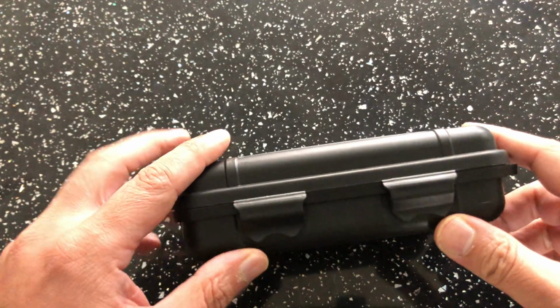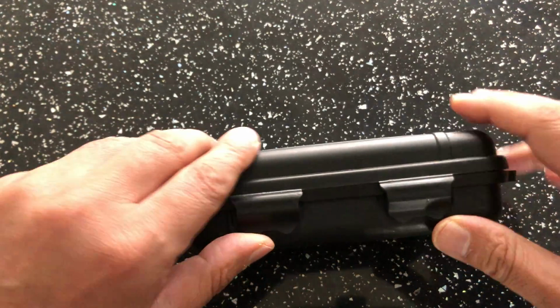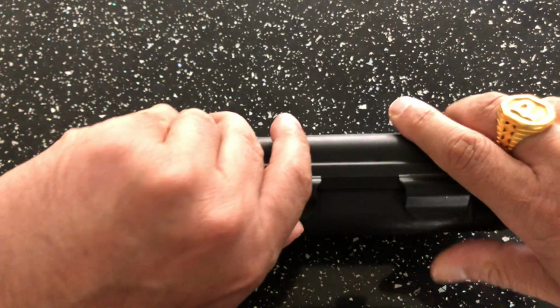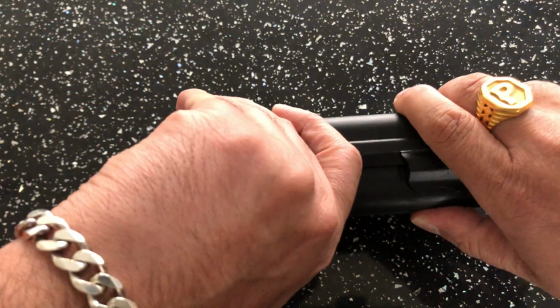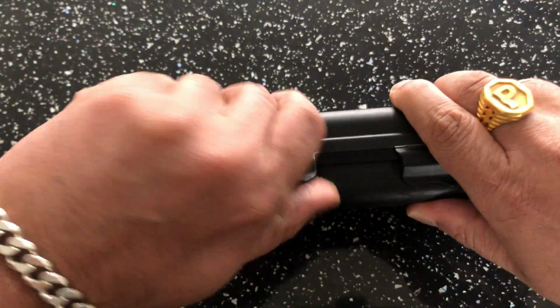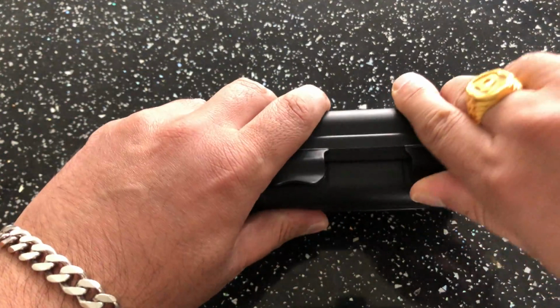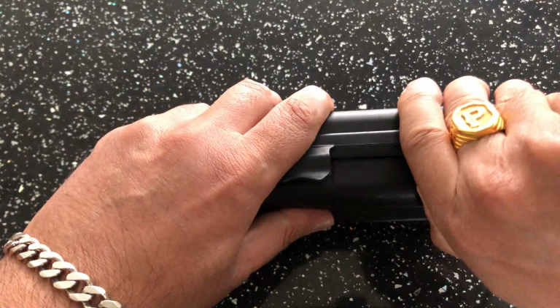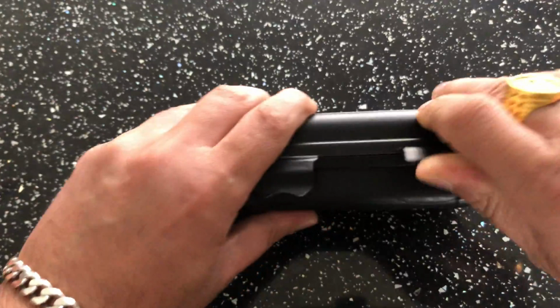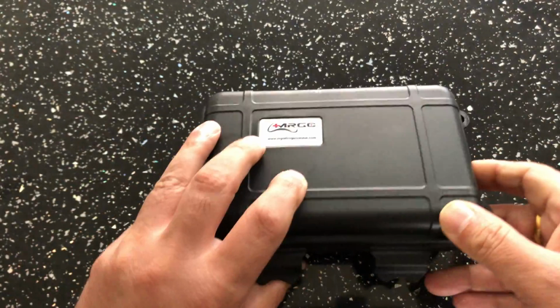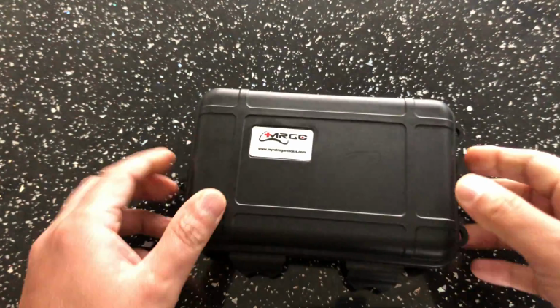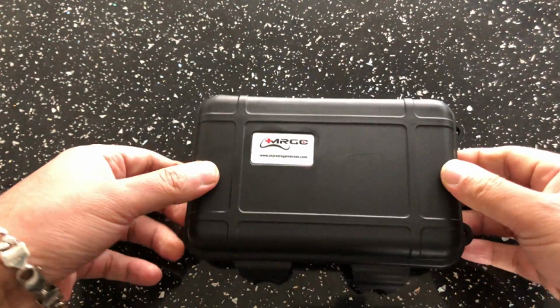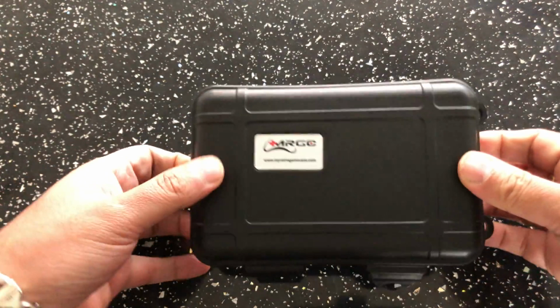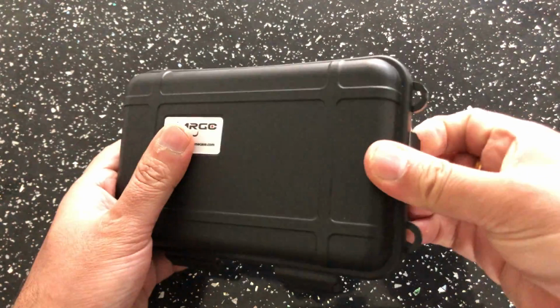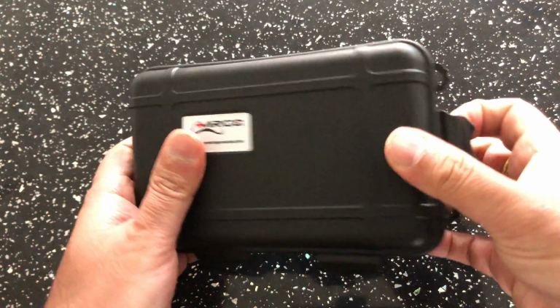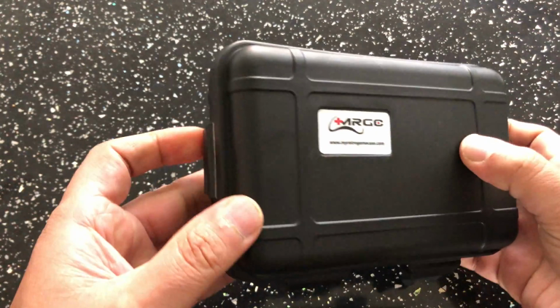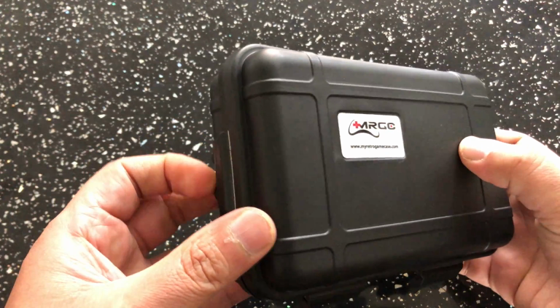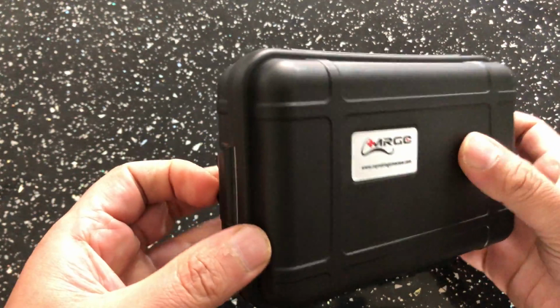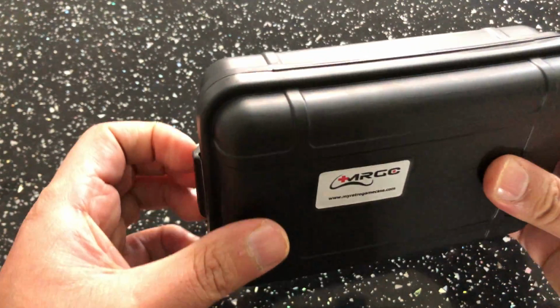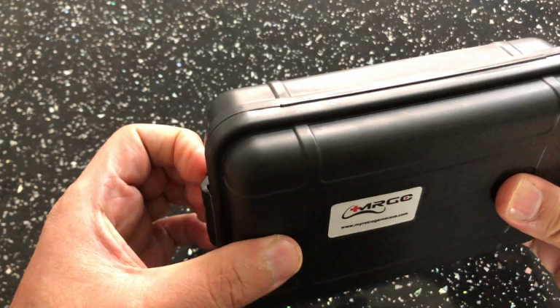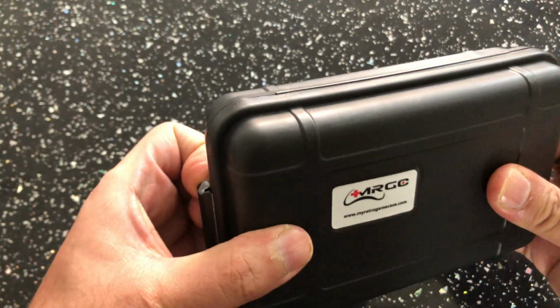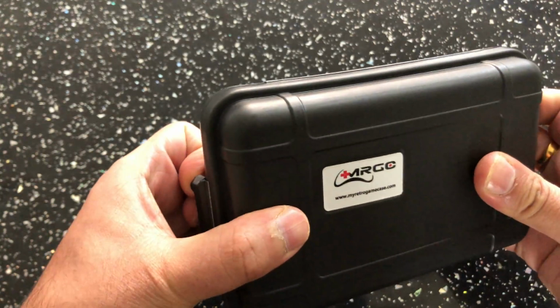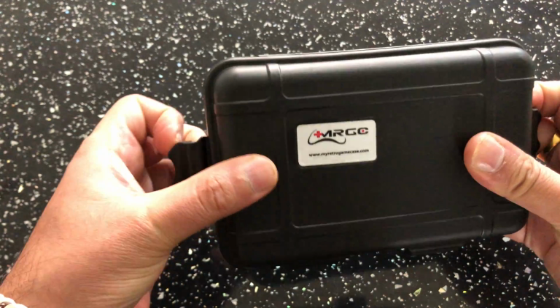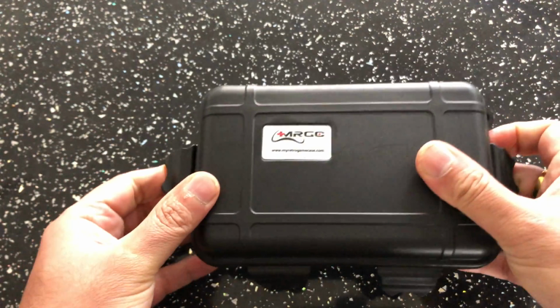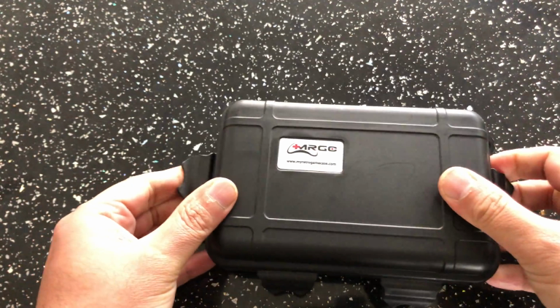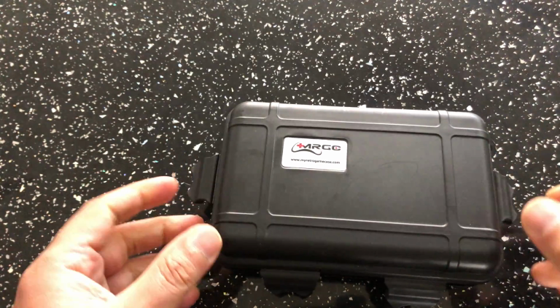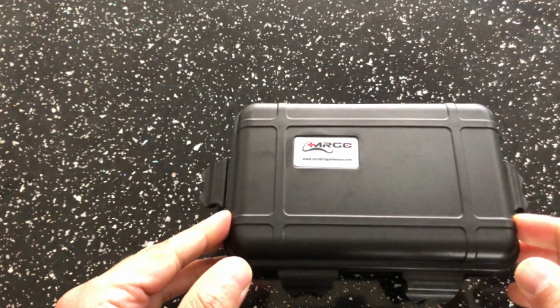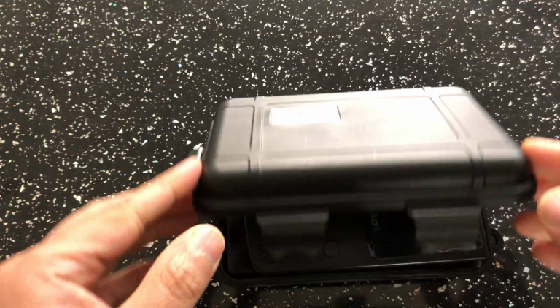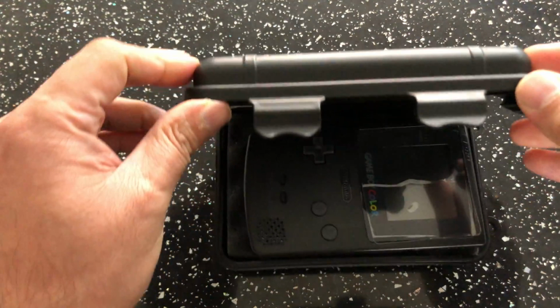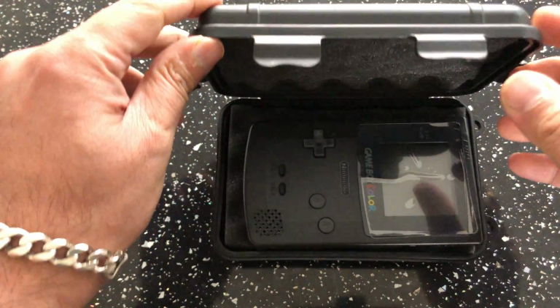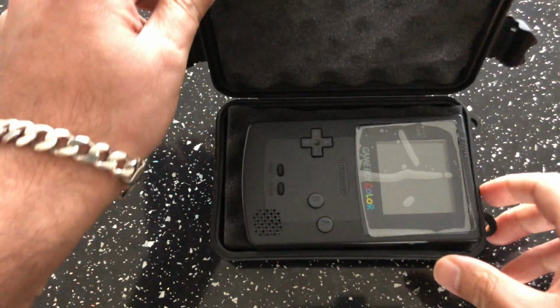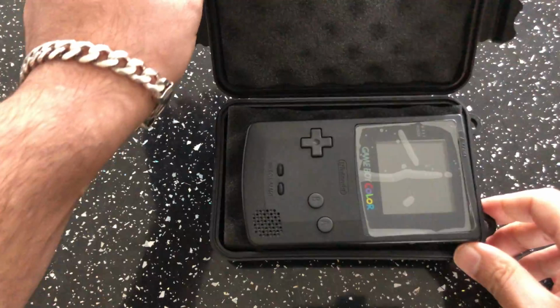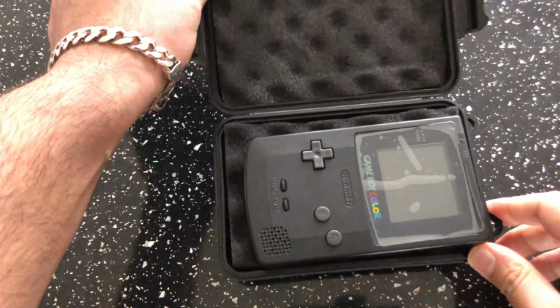So let's take a quick look inside and do a quick unboxing. Just got this this morning from My Retro Game Case. Just want to say a big thanks to Eddie for sending this out as a review sample.